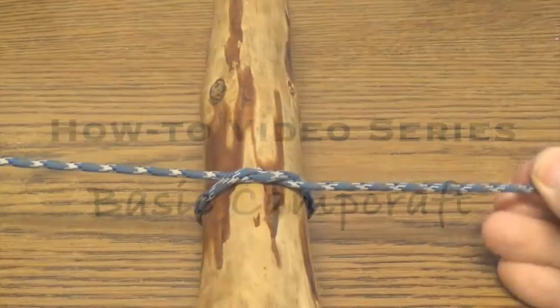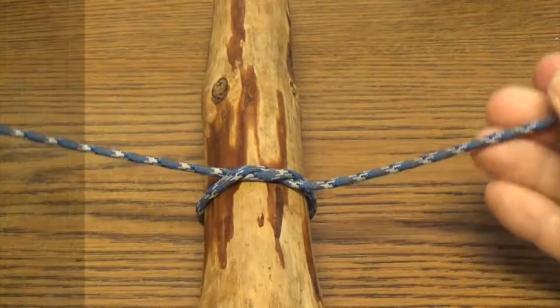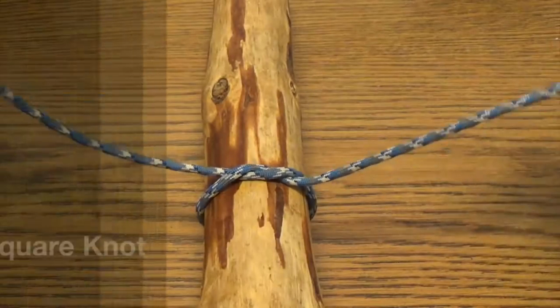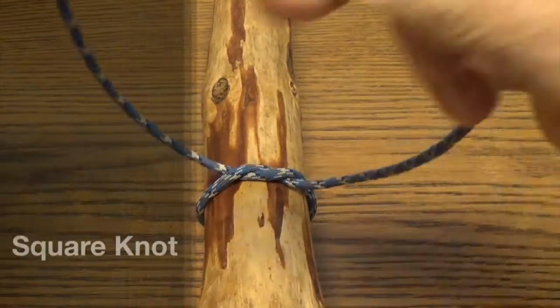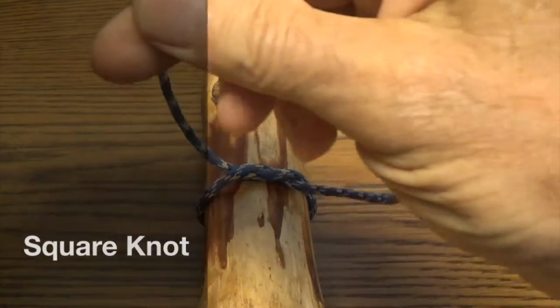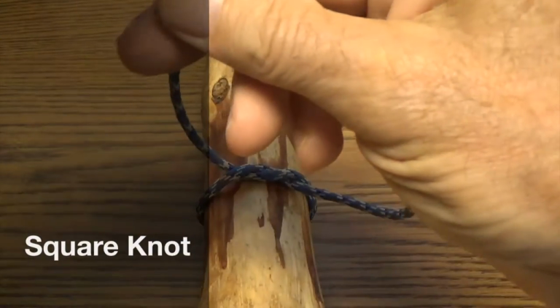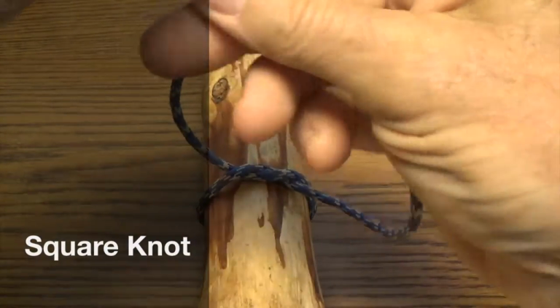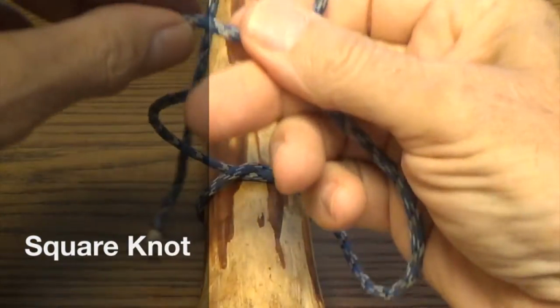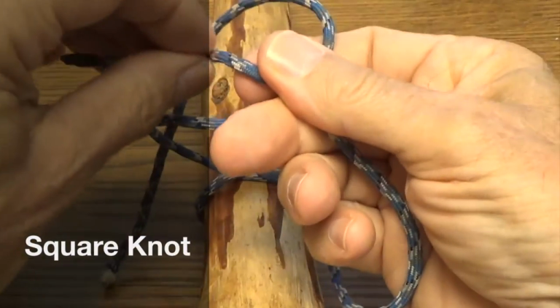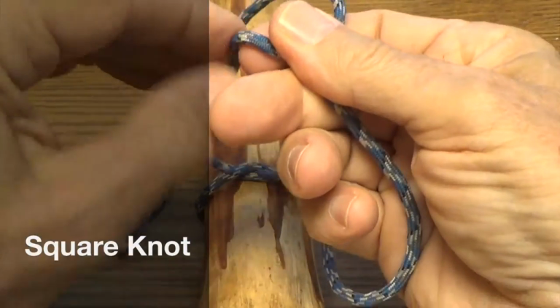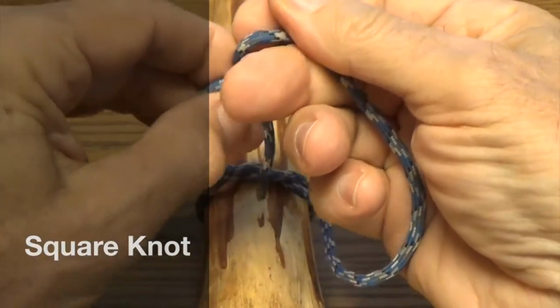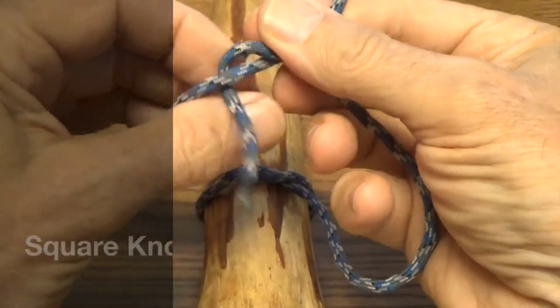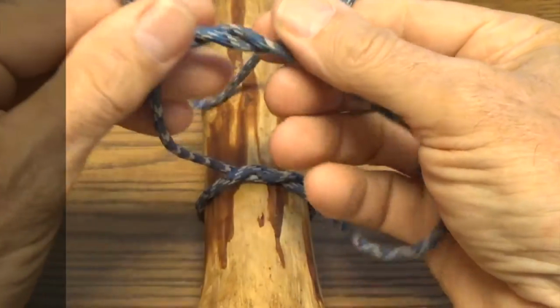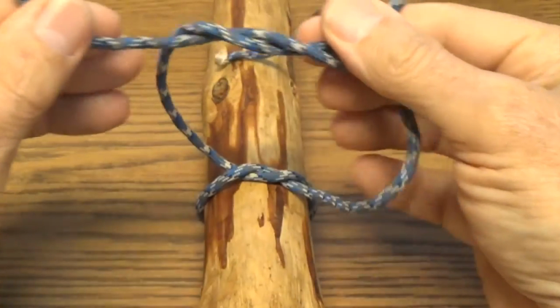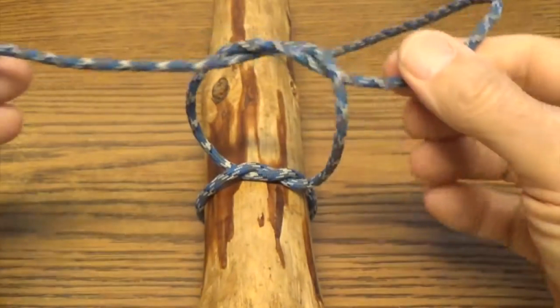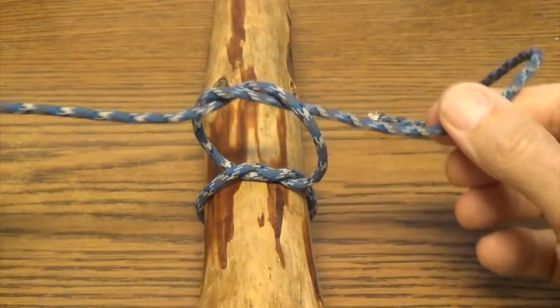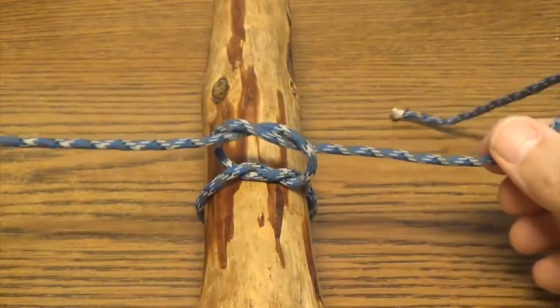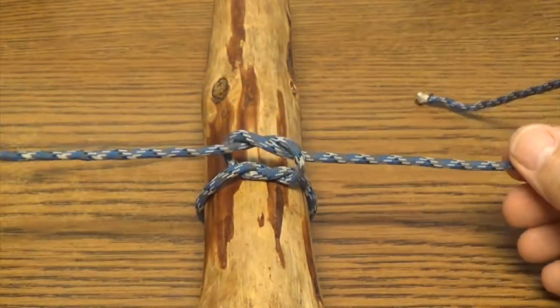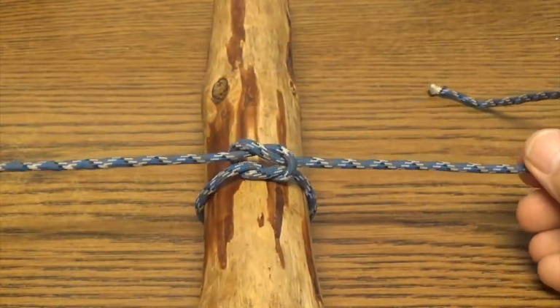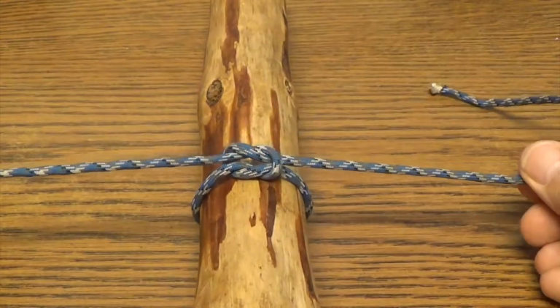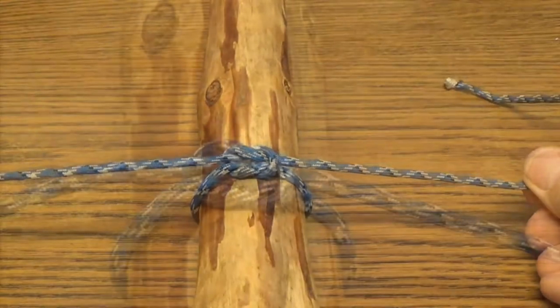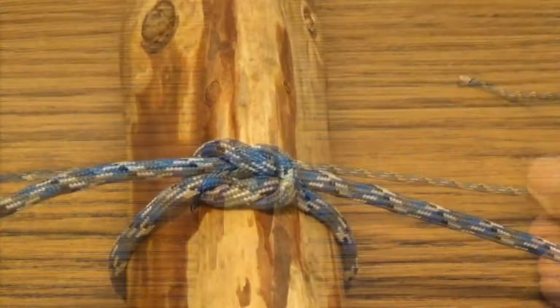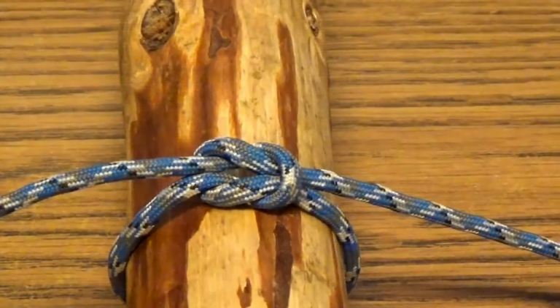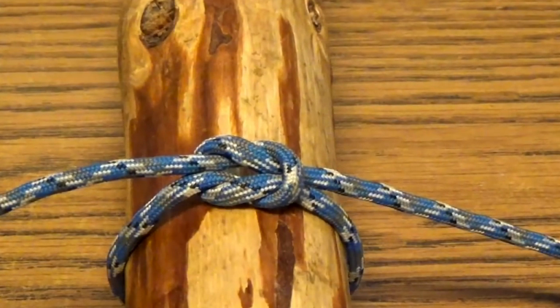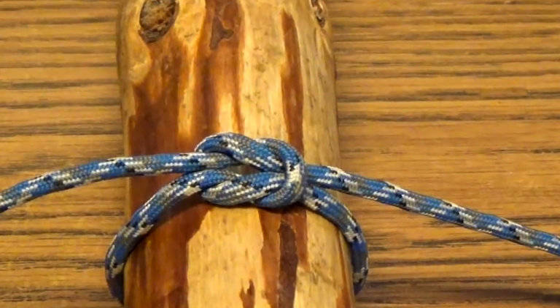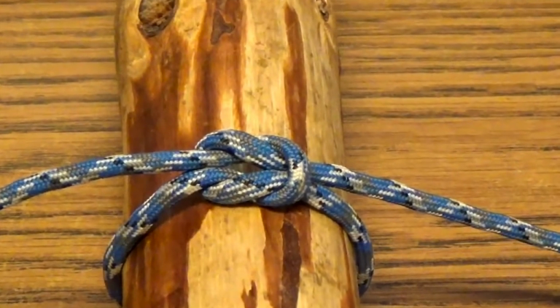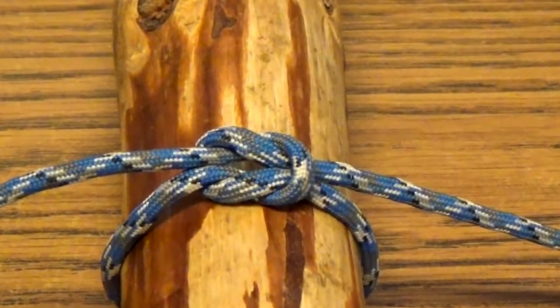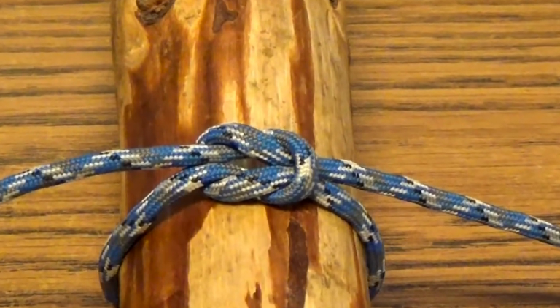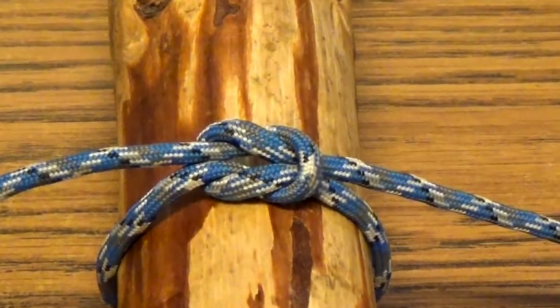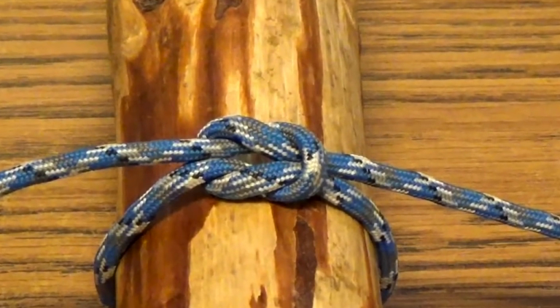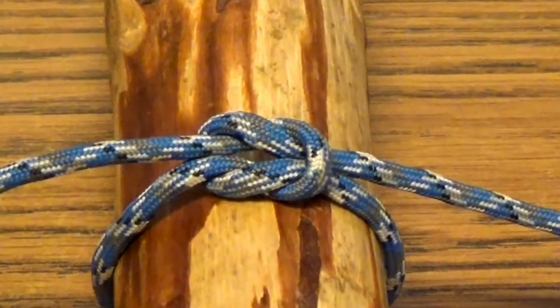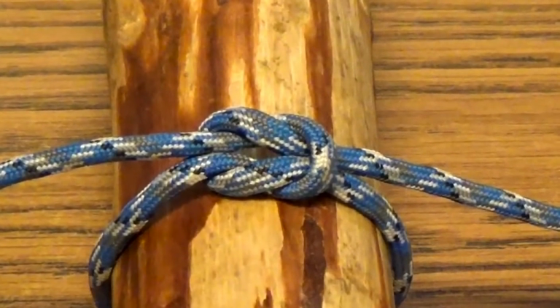The square knot is often the first knot scouts learn to tie. It is a binding knot, used to hold an object or objects together or in place.